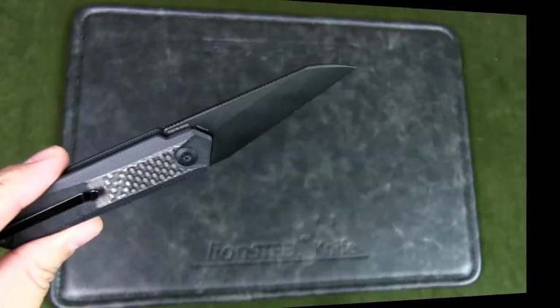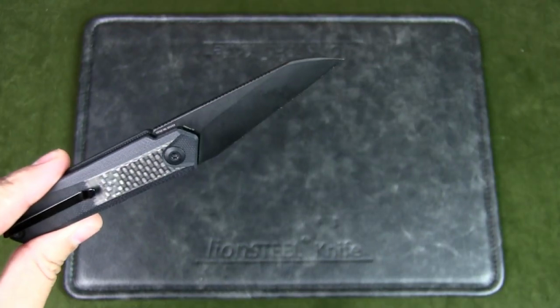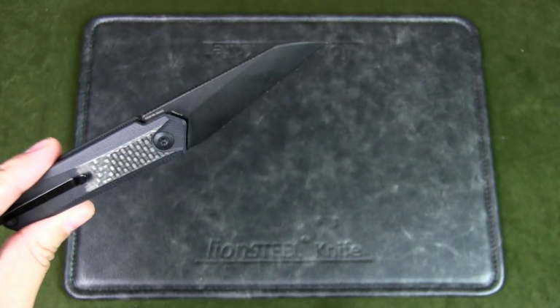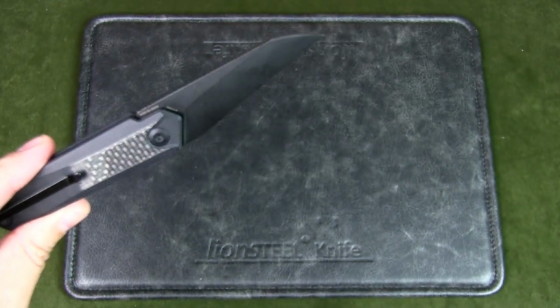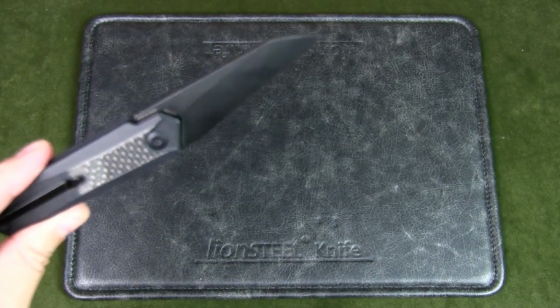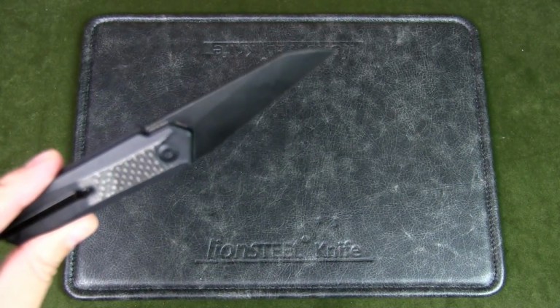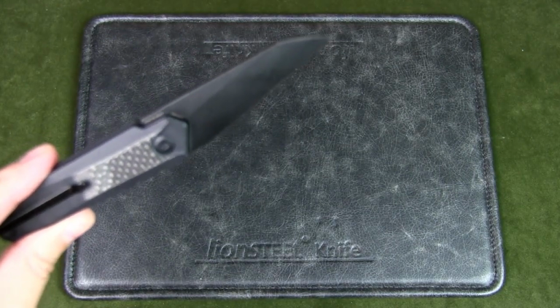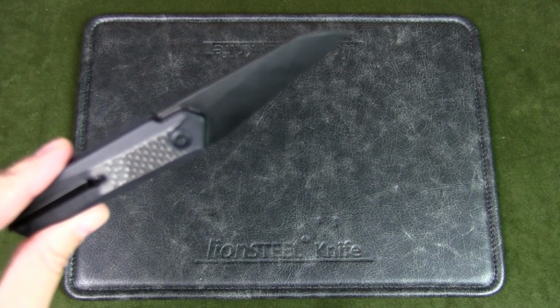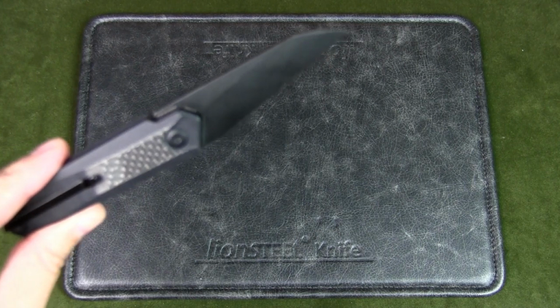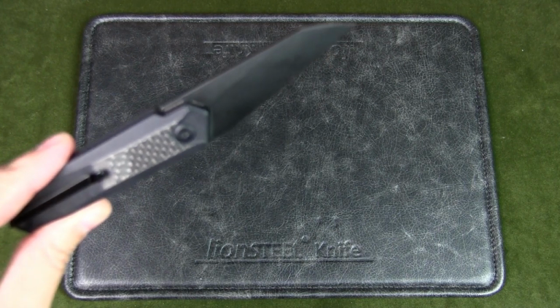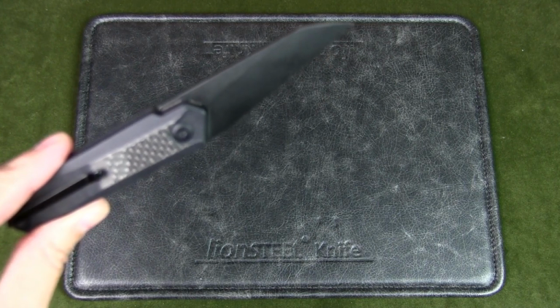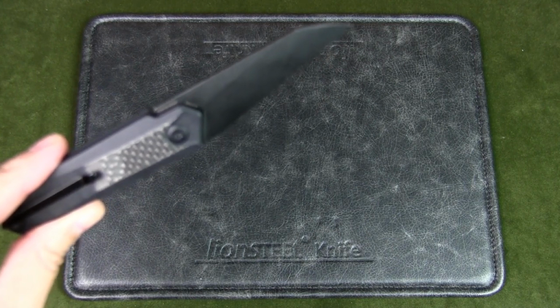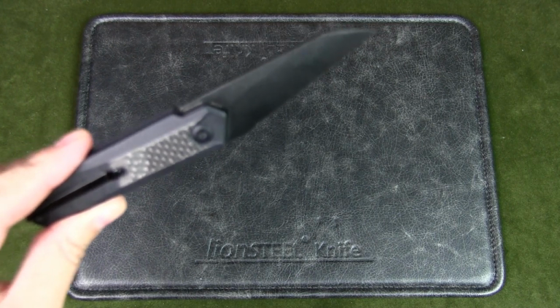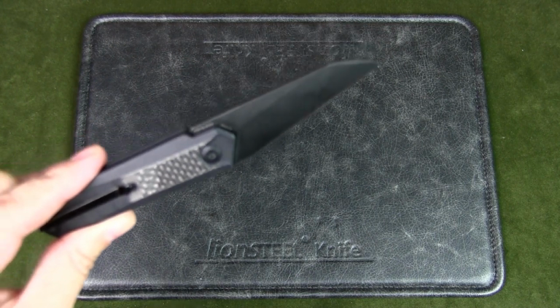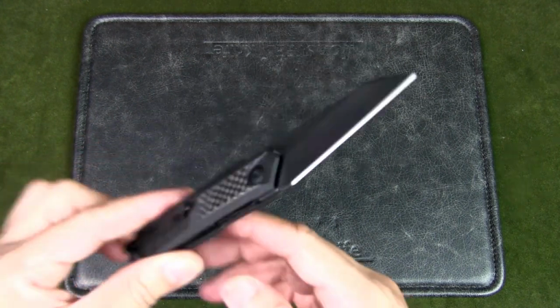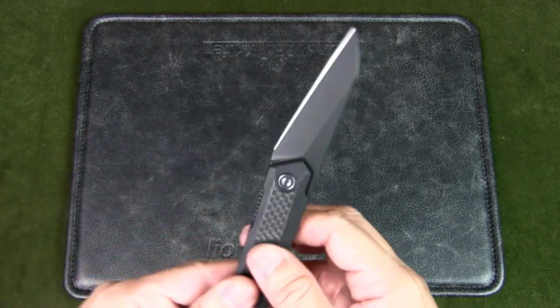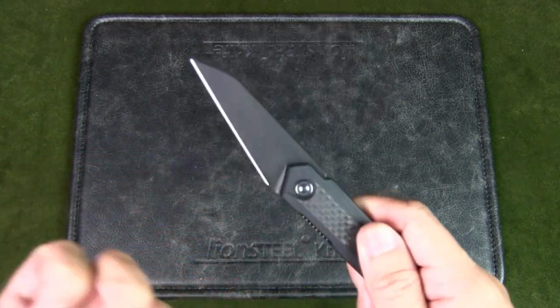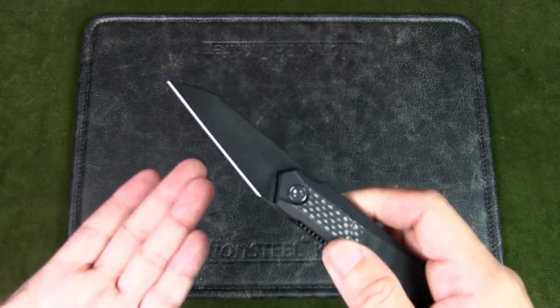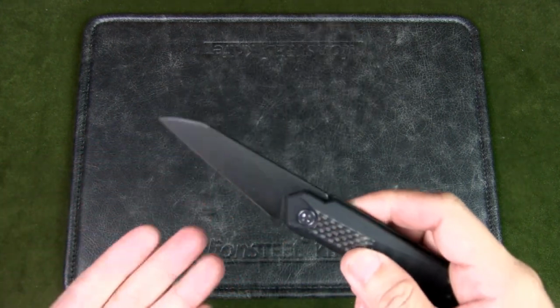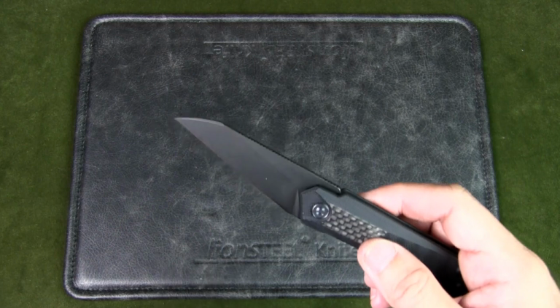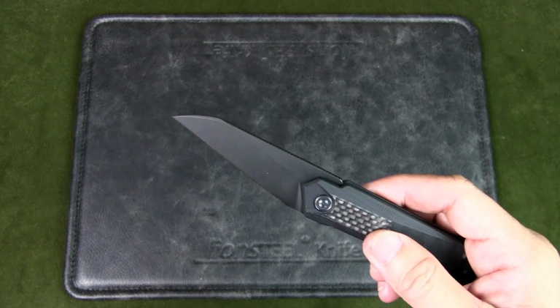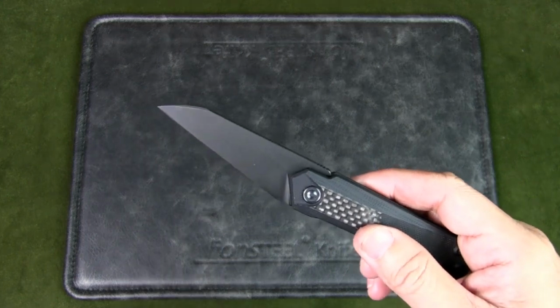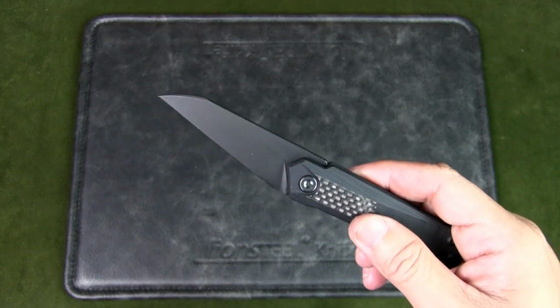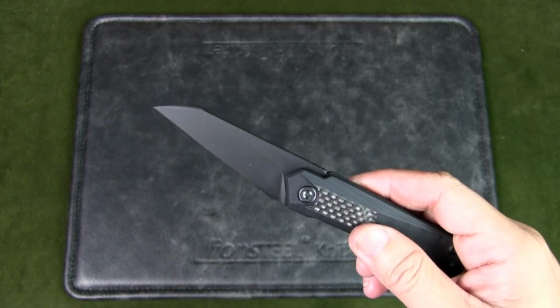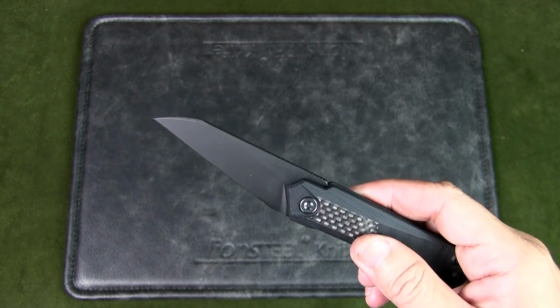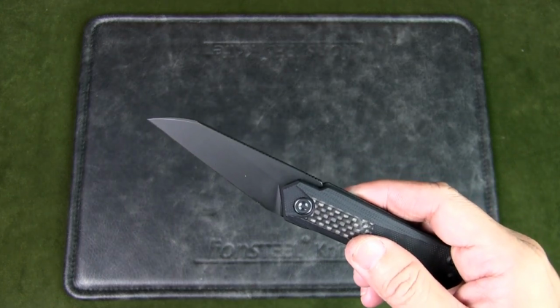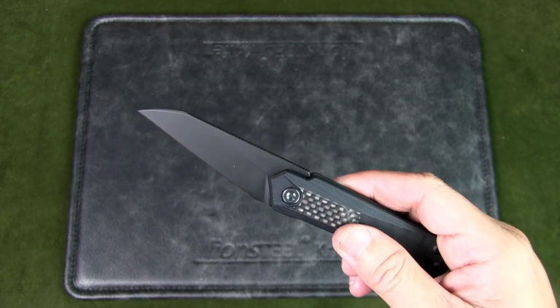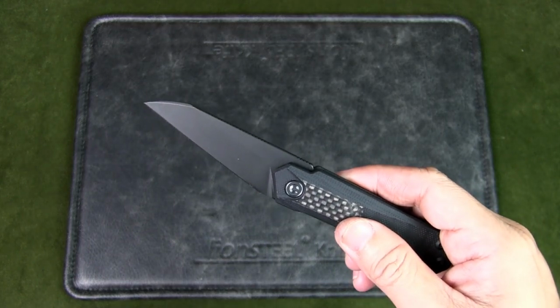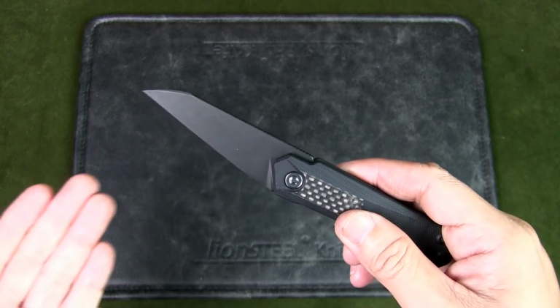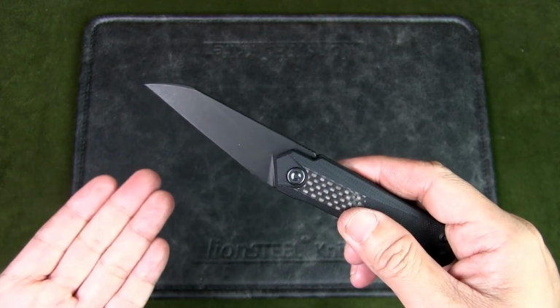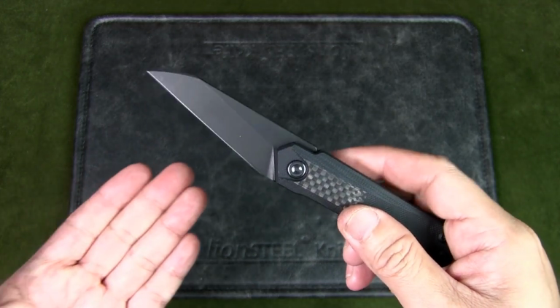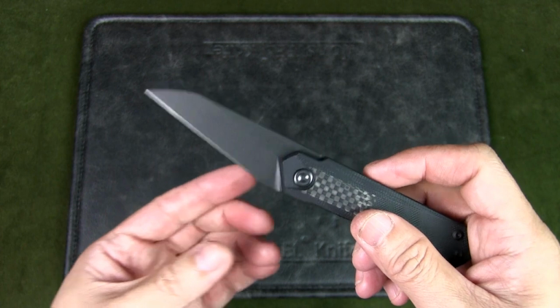The blade material is Nitro-V and the blade hardness is between 58 to 60 HRC. Nitro-V is a newer boutique stainless steel sold by New Jersey Steel Baron, first released in 2017.